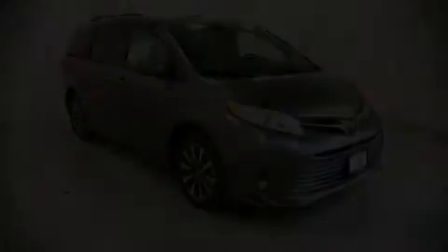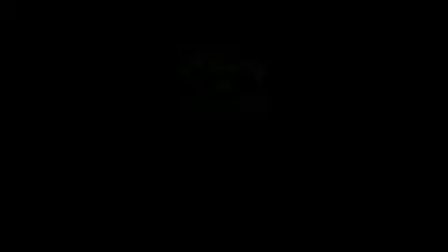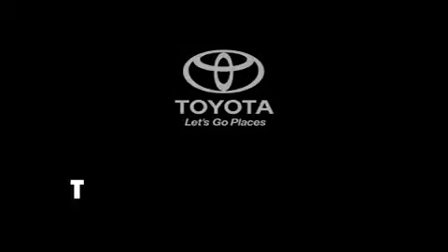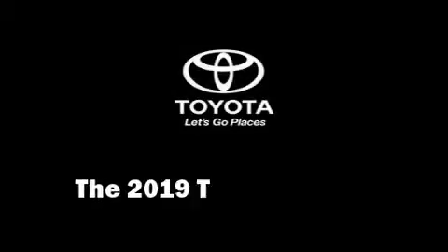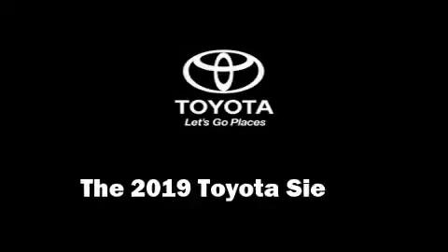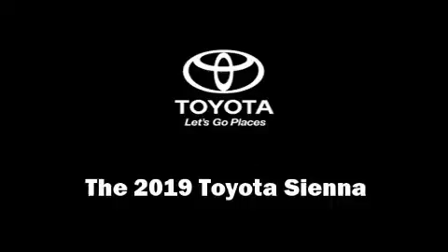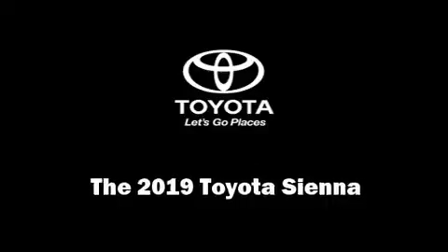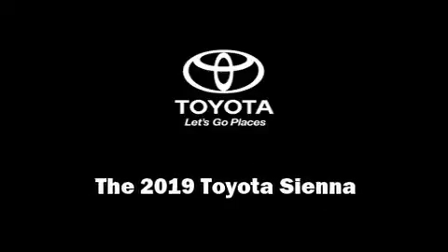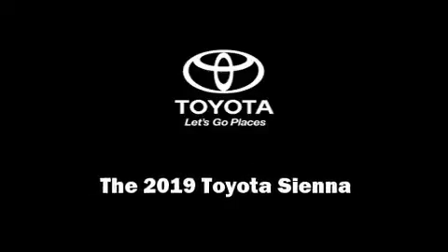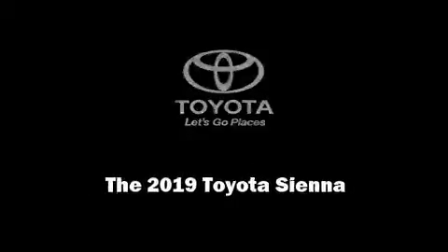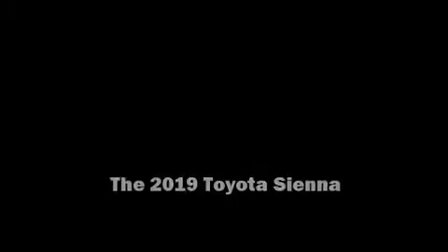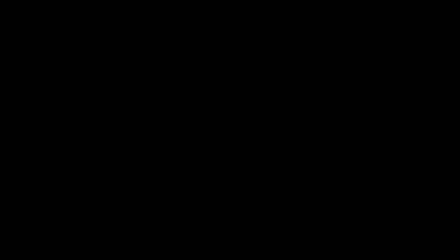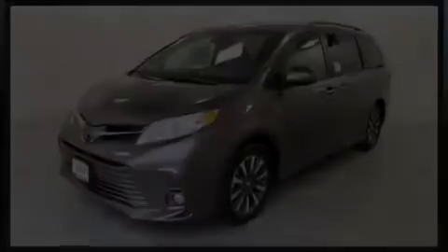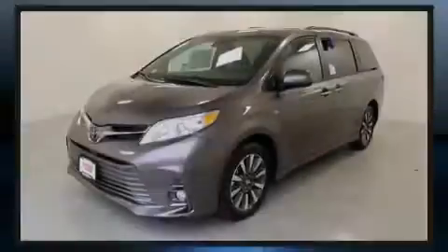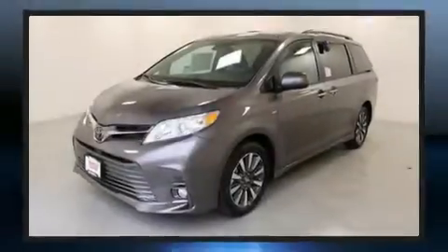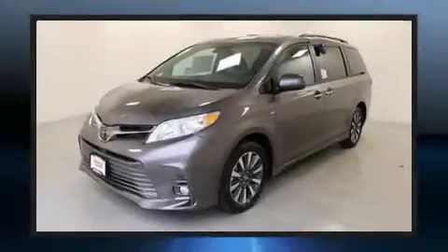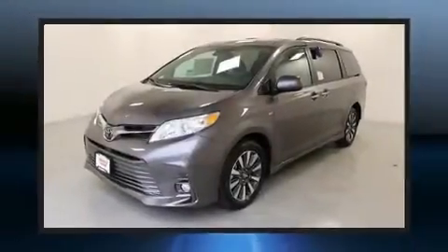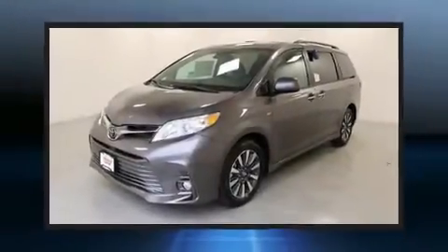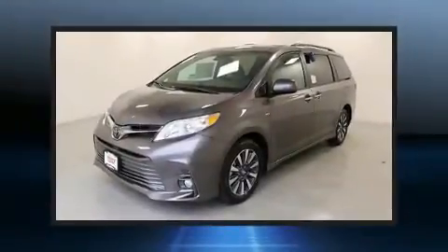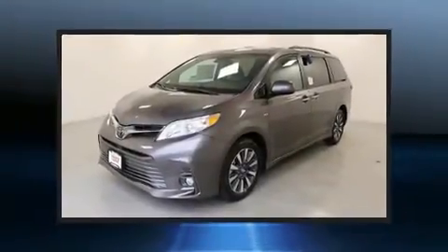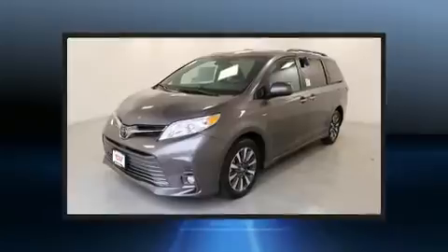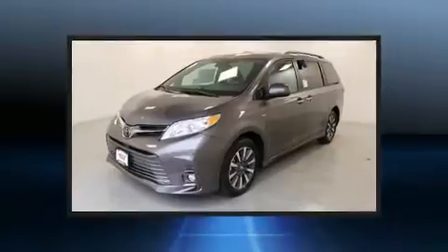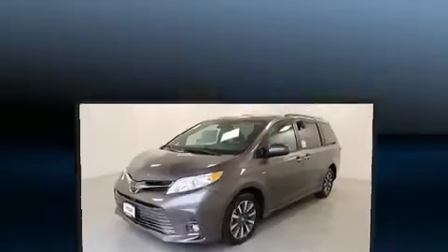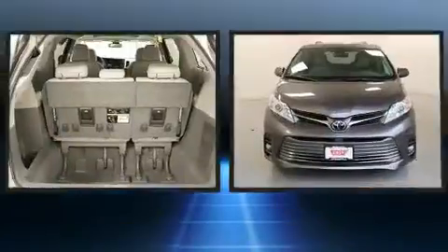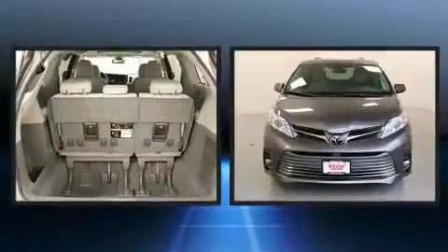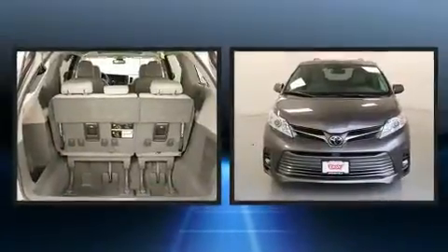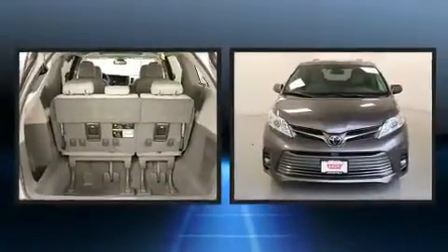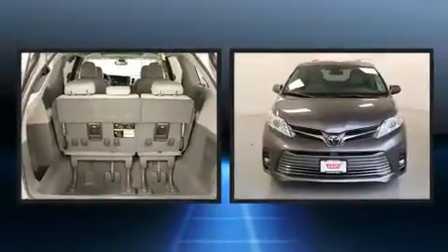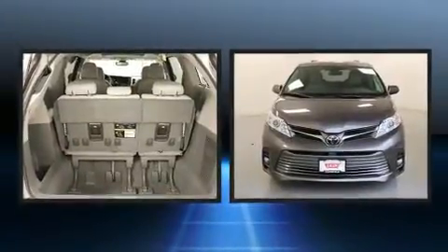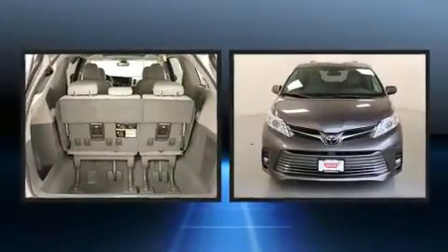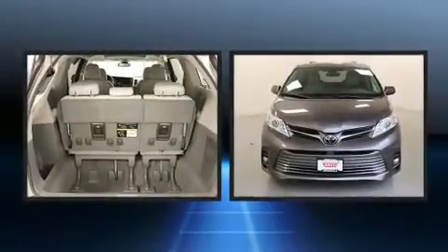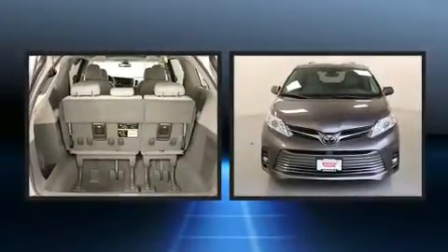The 2019 Toyota Sienna. It features an automatic transmission, all-wheel drive, and the 3.5-liter six-cylinder engine.